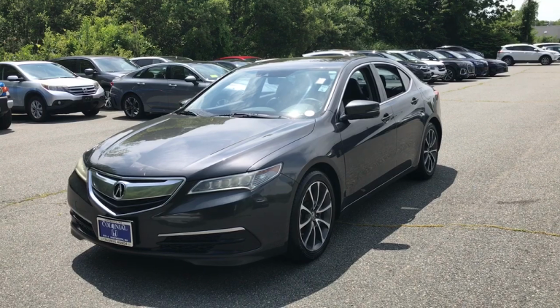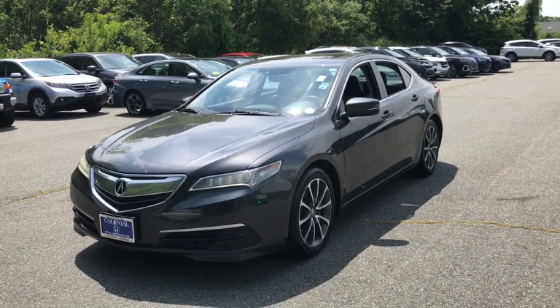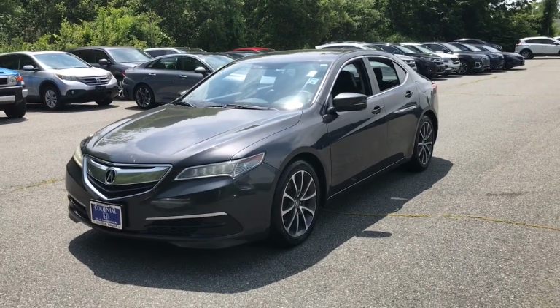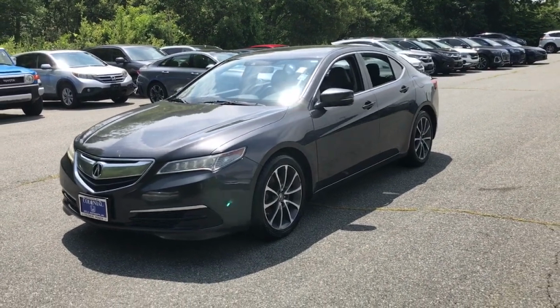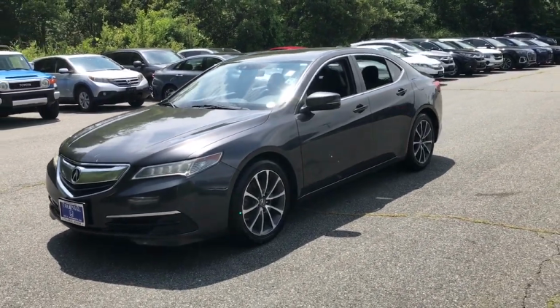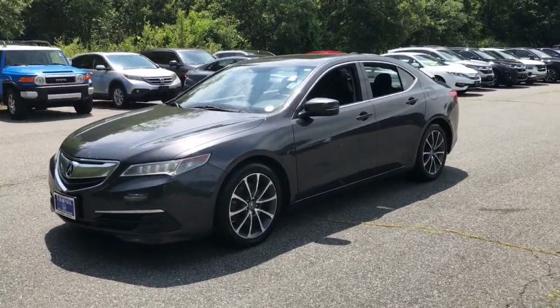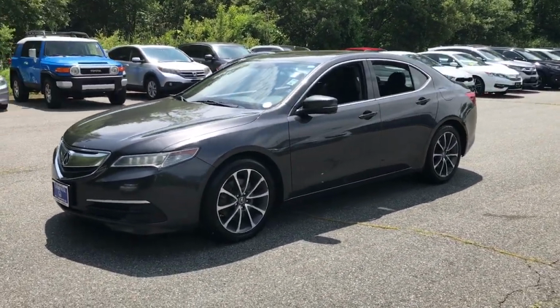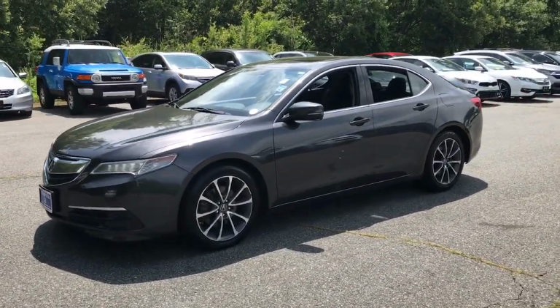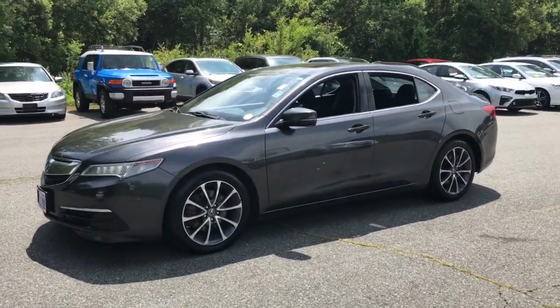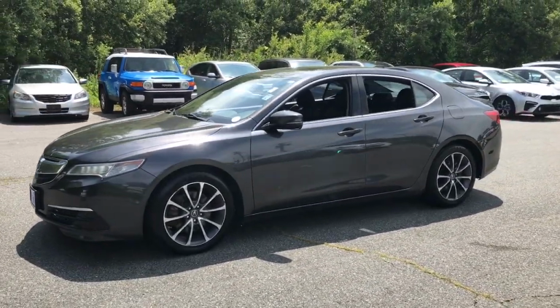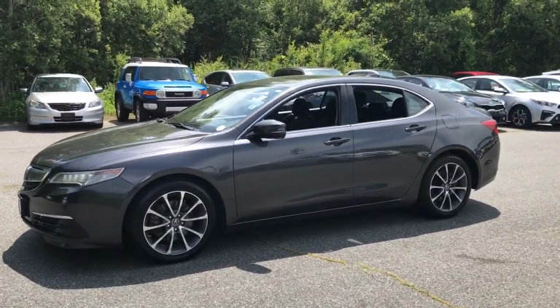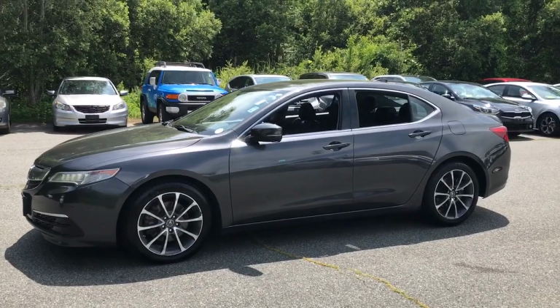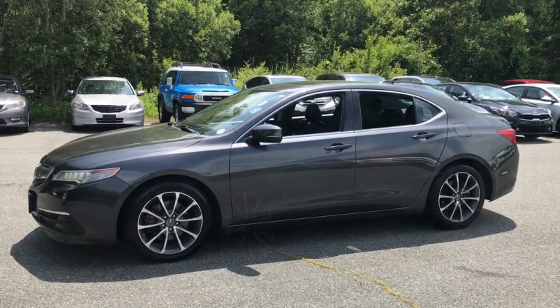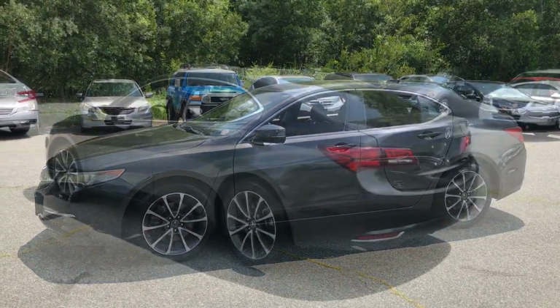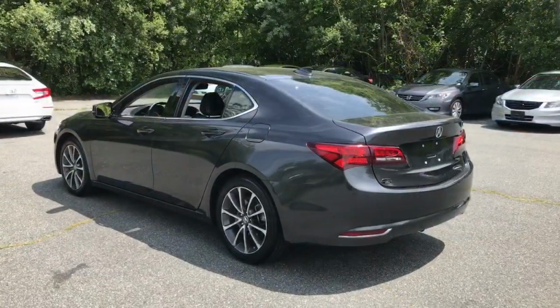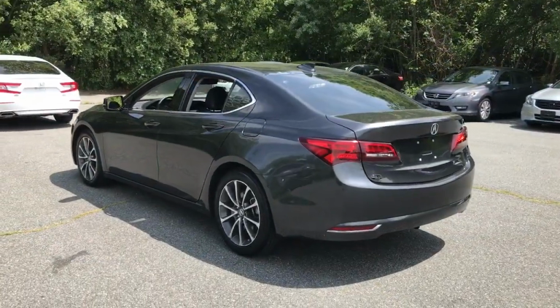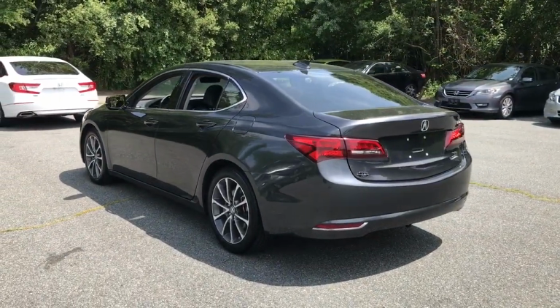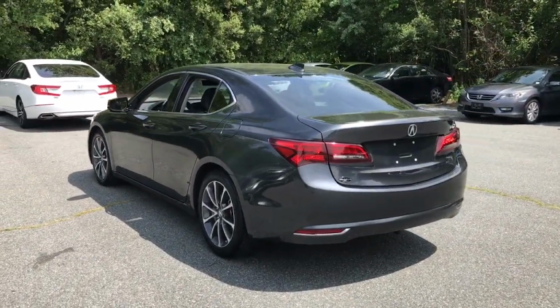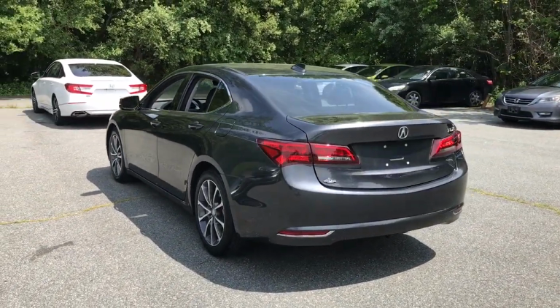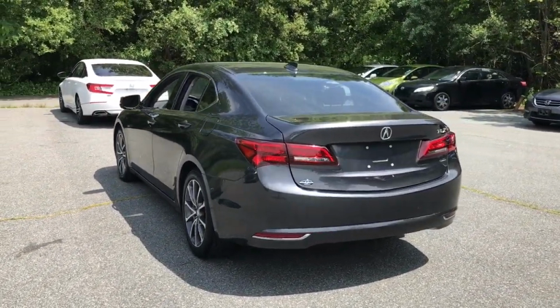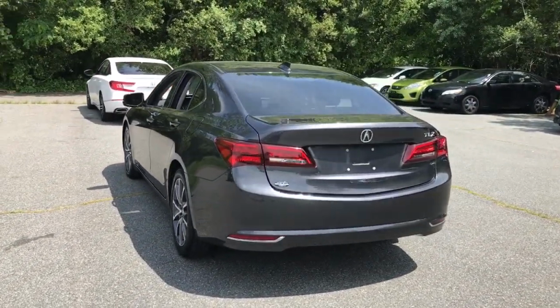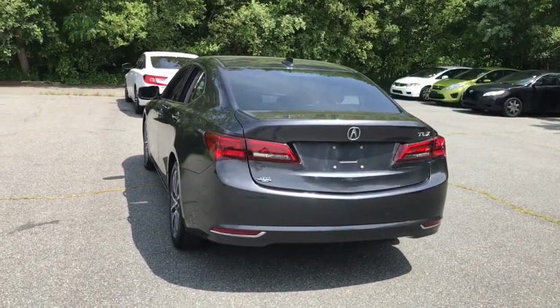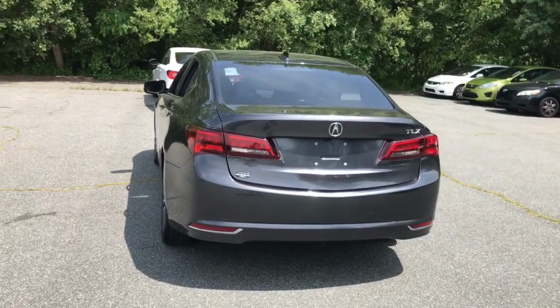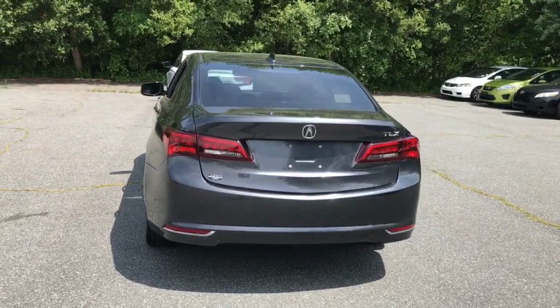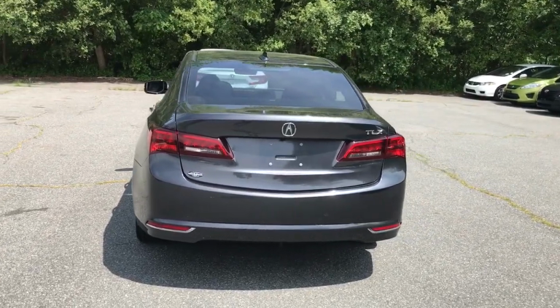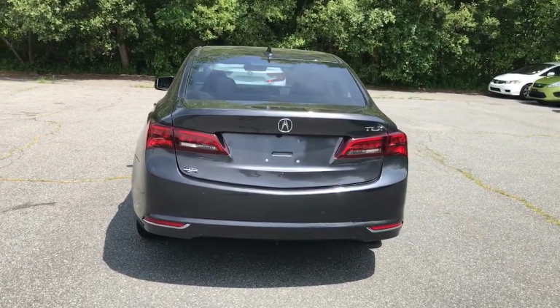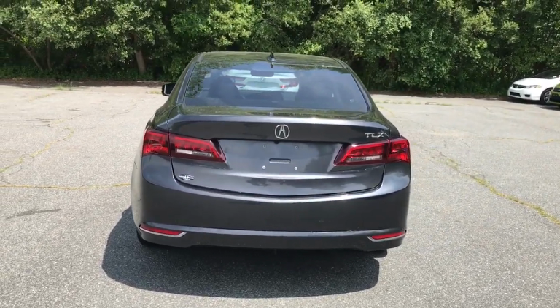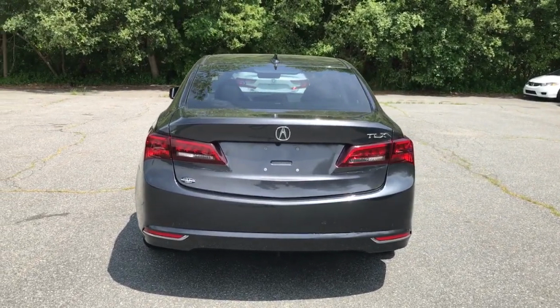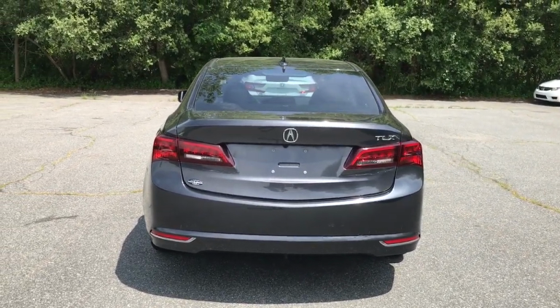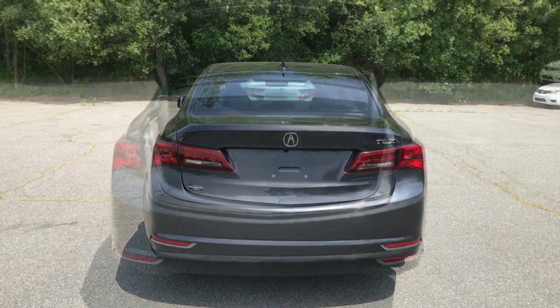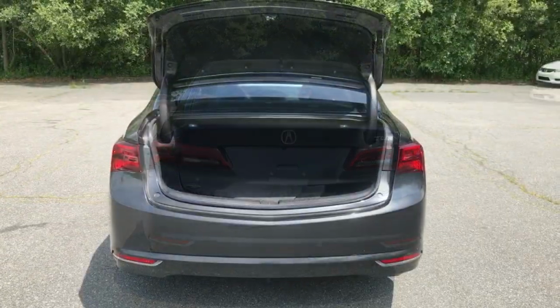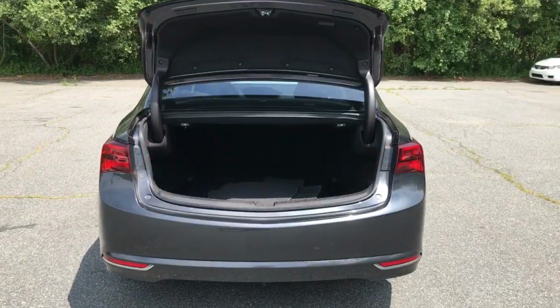Look no further than the 2015 Acura TLX. This vehicle is an outstanding buy with fewer than 70,000 miles on the odometer. The TLX delivers luxury sports styling and performance in a mid-sized sedan.